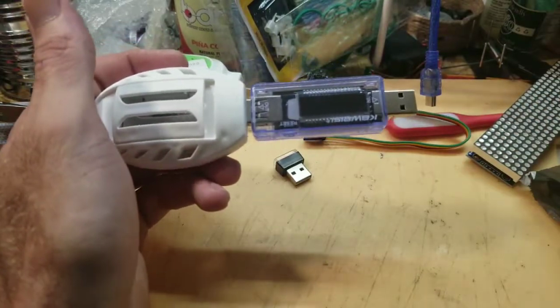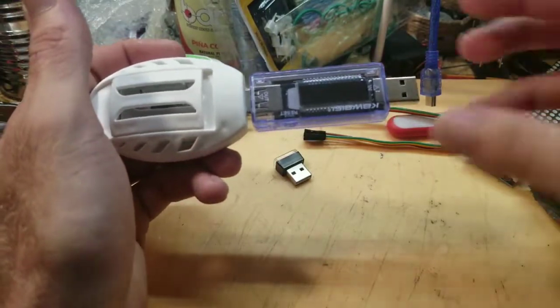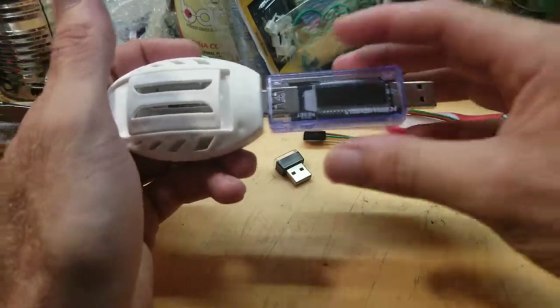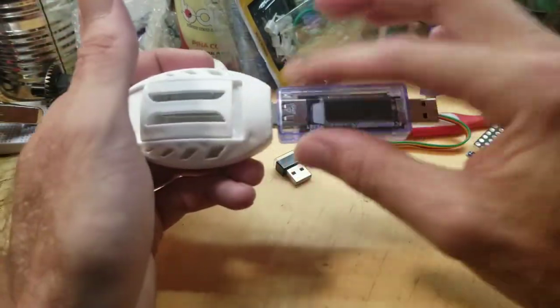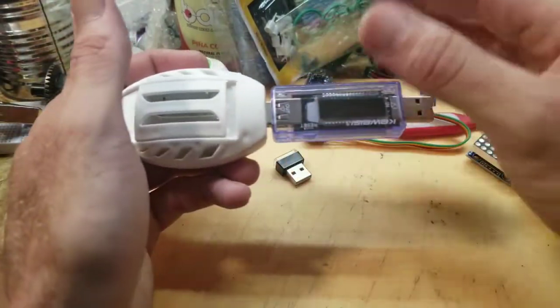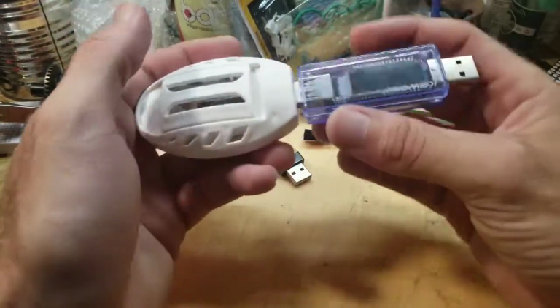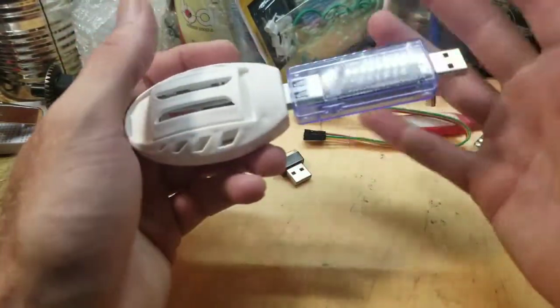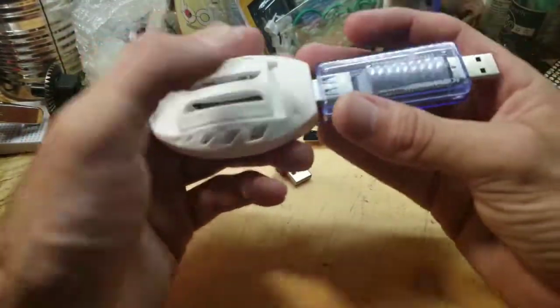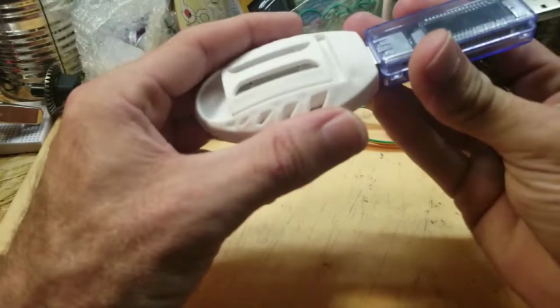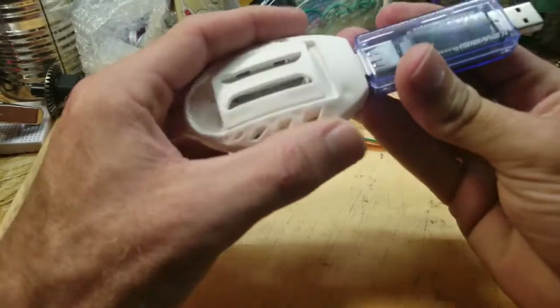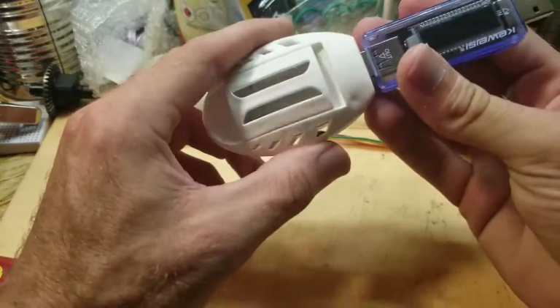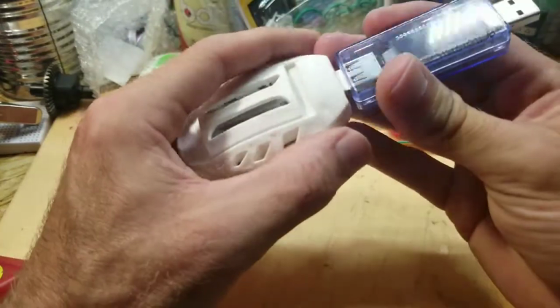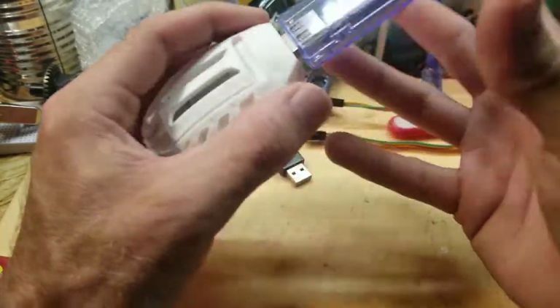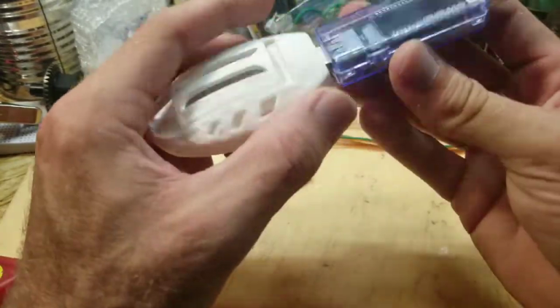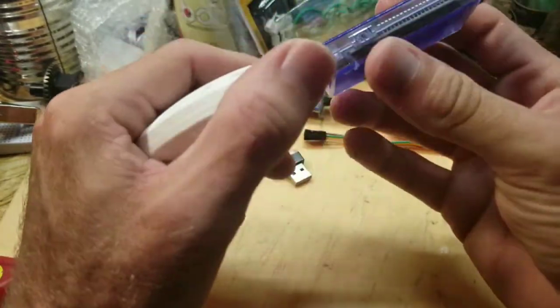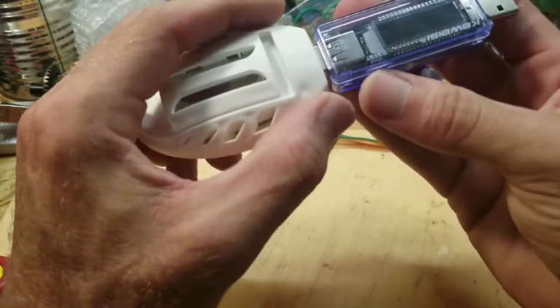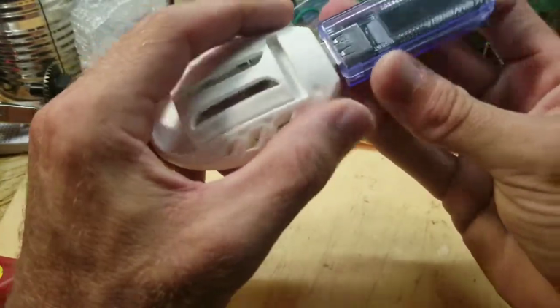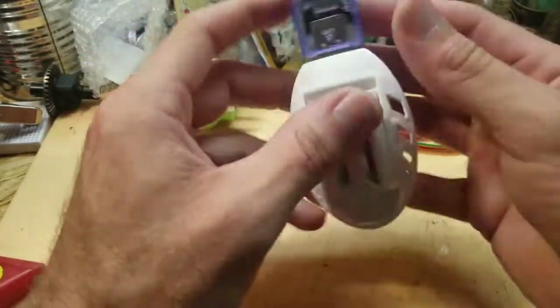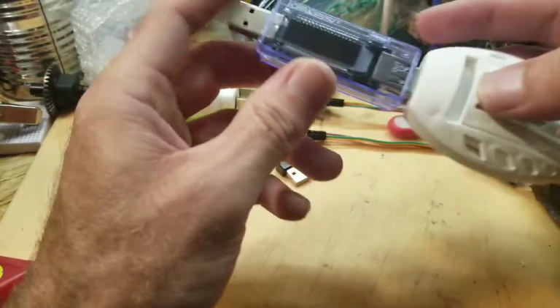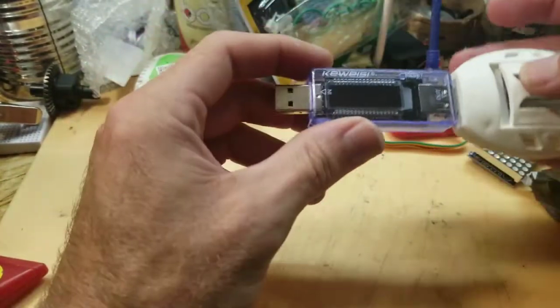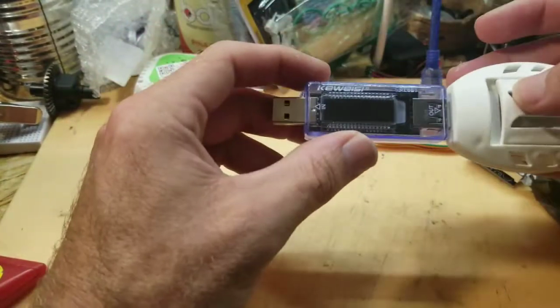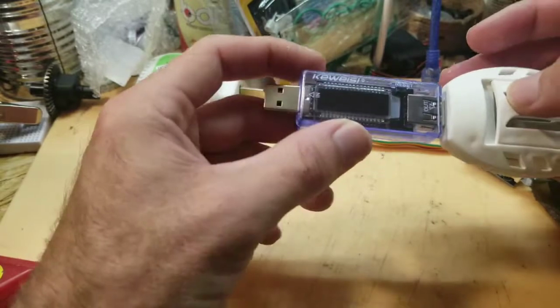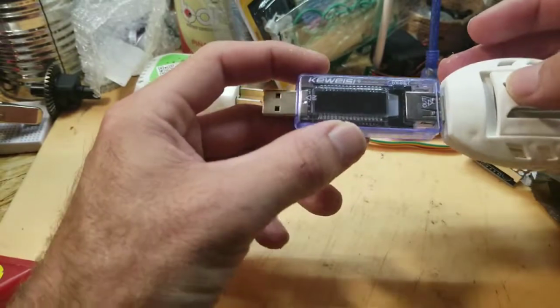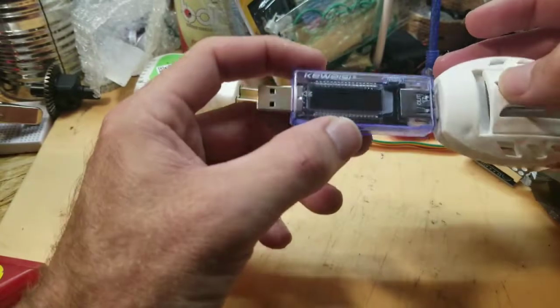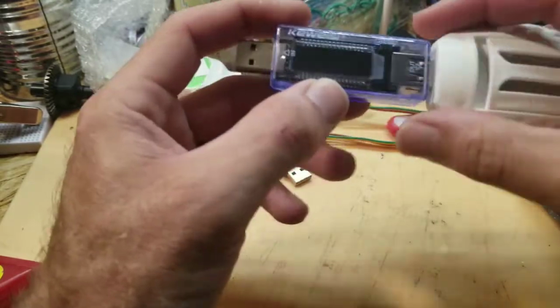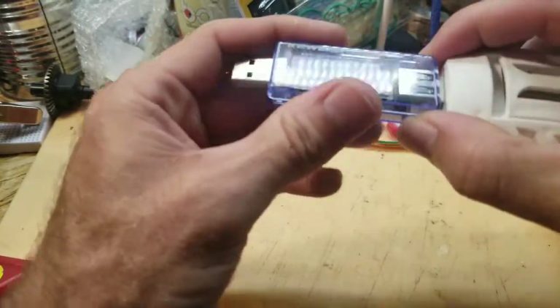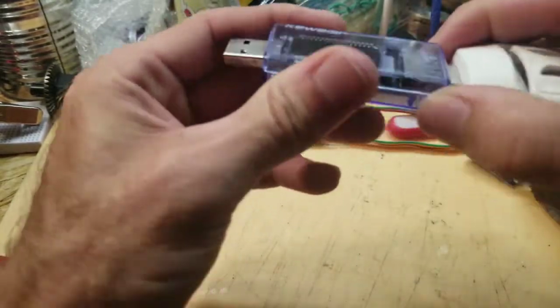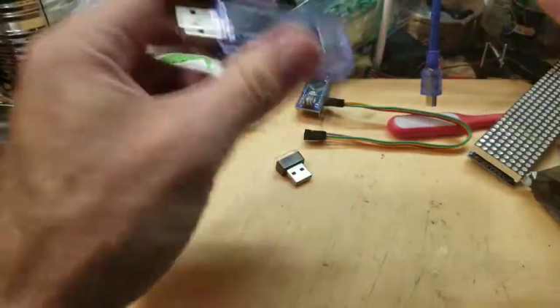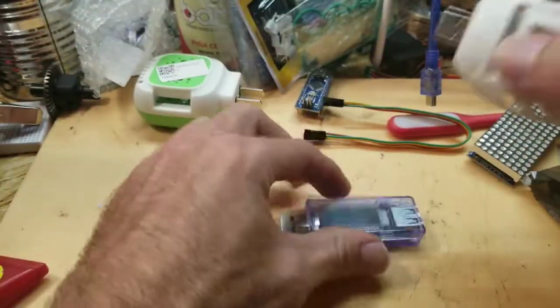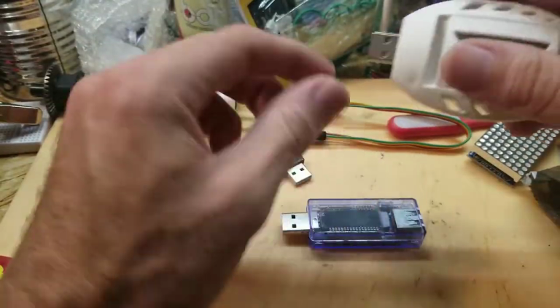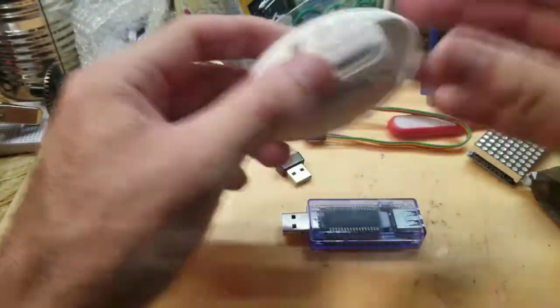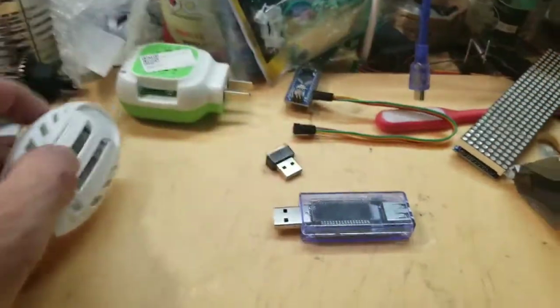If I'm gonna power the mosquito repellent off my battery pack, I want to see how long it's gonna last and how much current it's drawing — just something to keep me occupied.